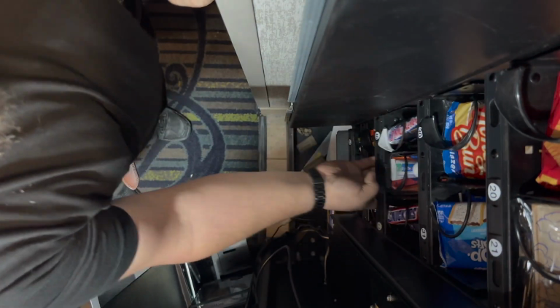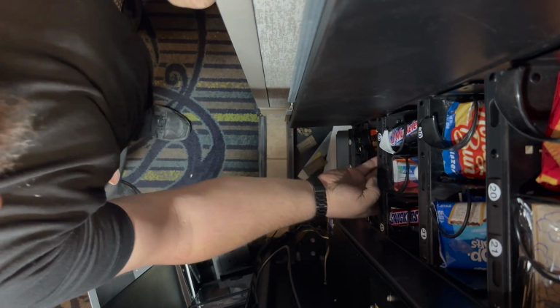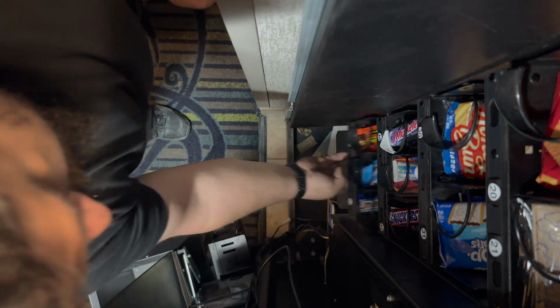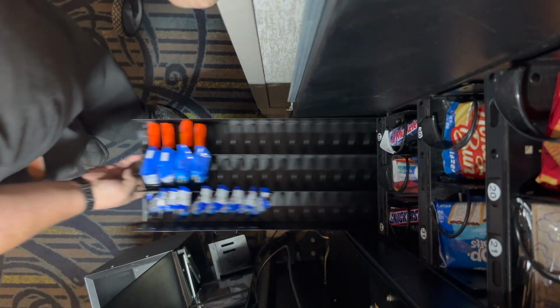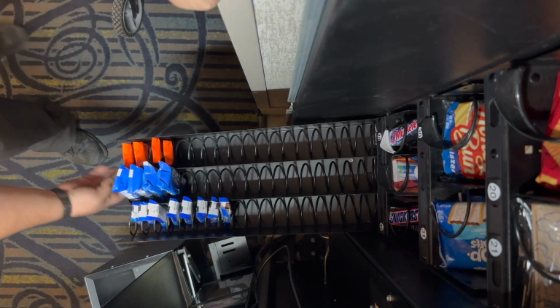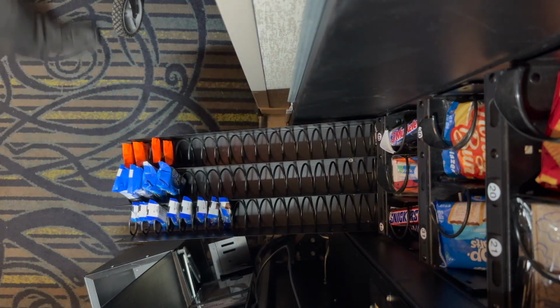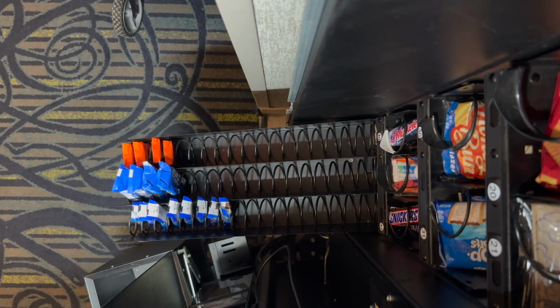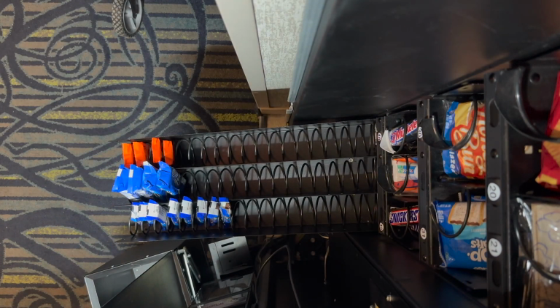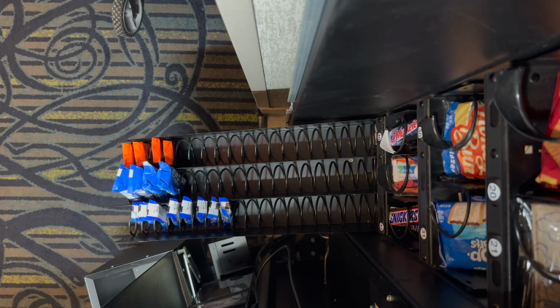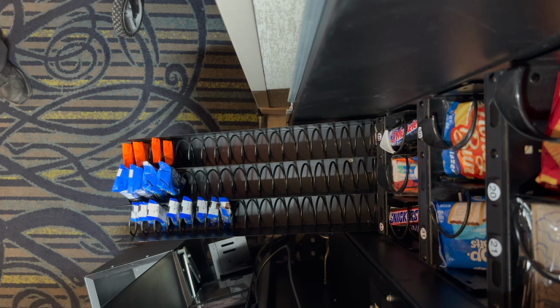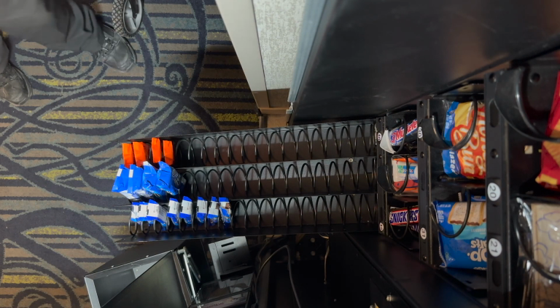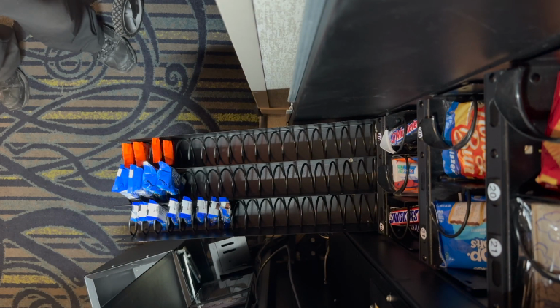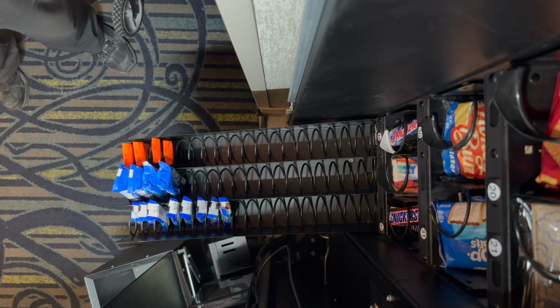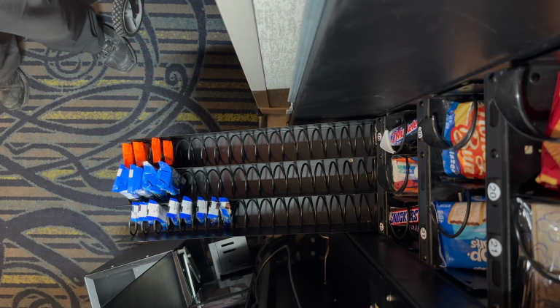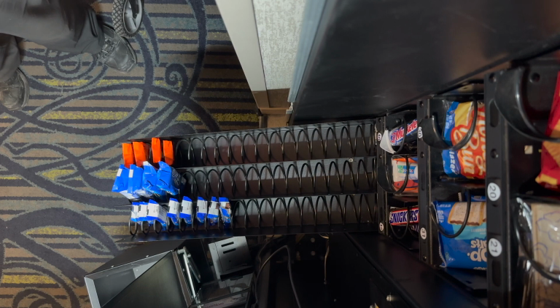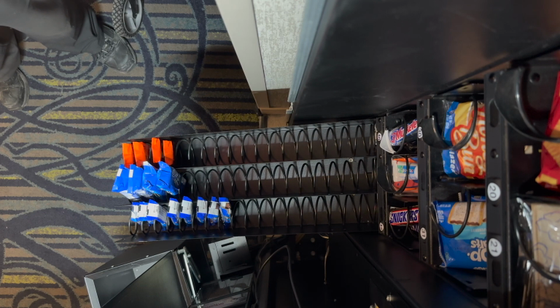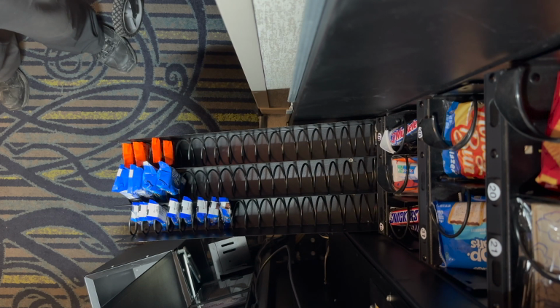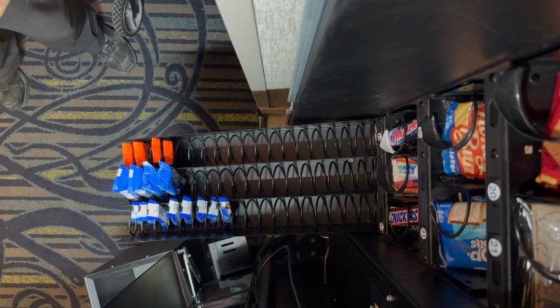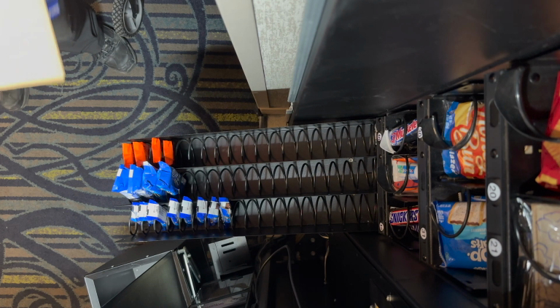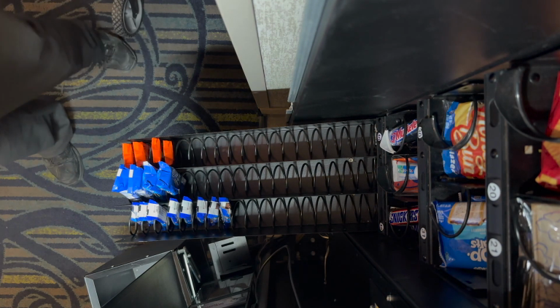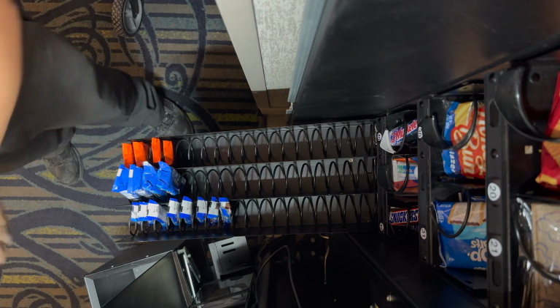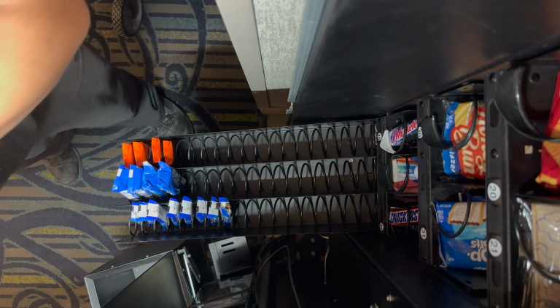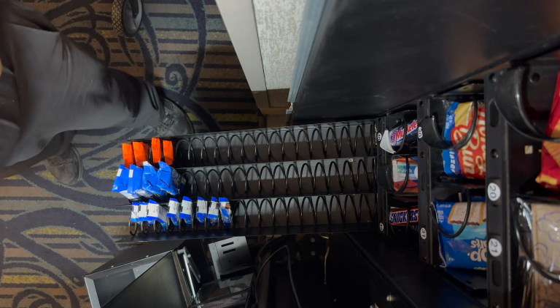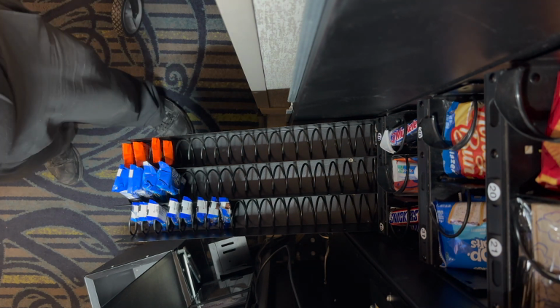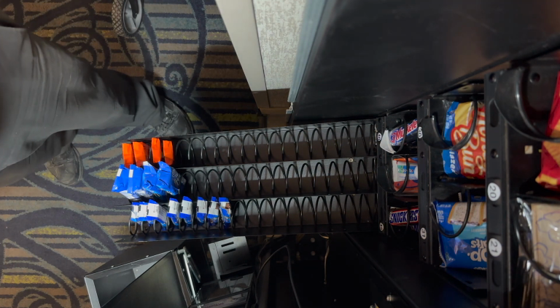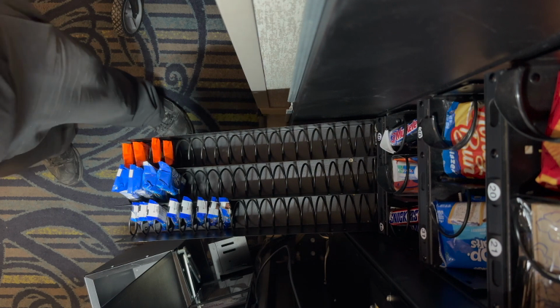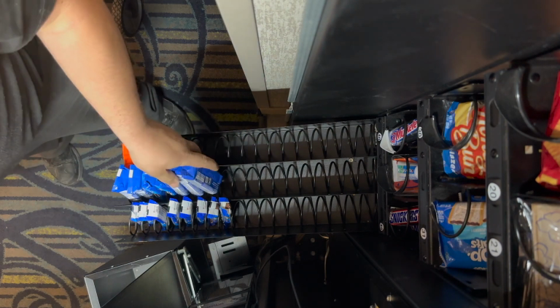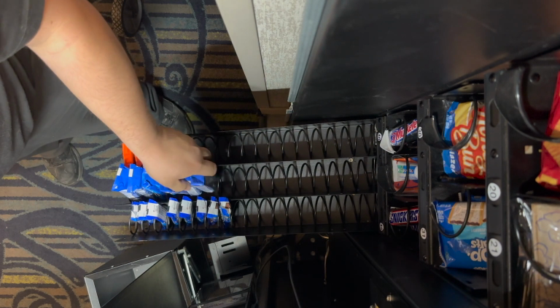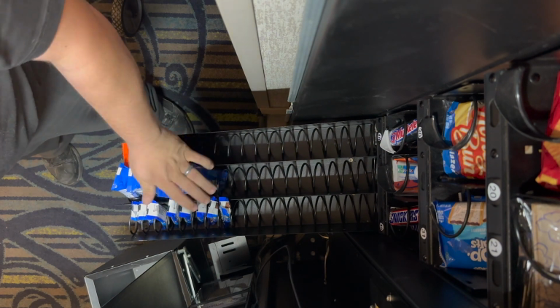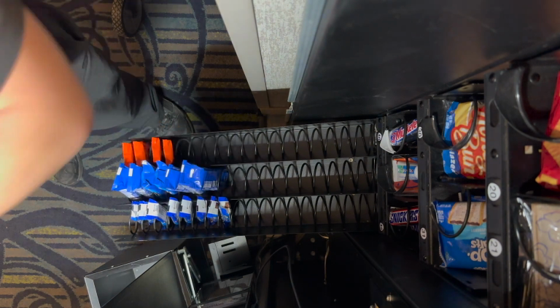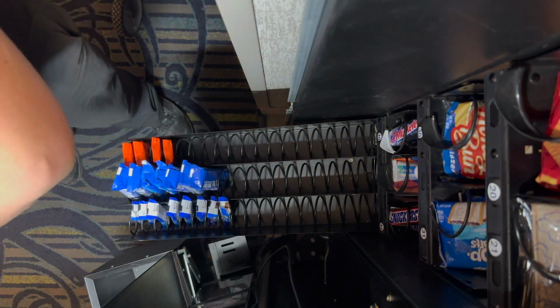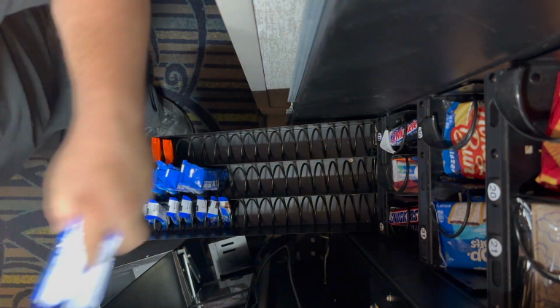Didn't need anything on the next row down below, but down here on this row it needs more Oreos and it needs more Reese's. So we'll get those added in there.